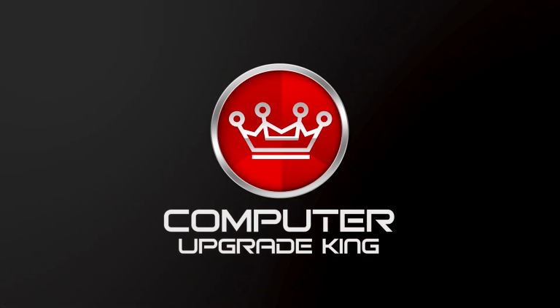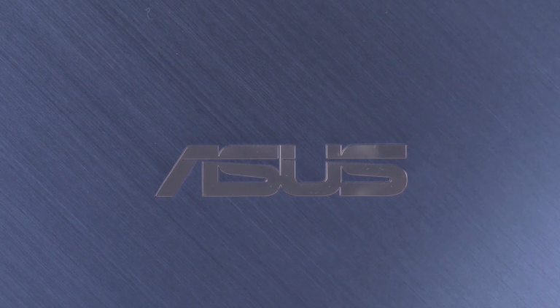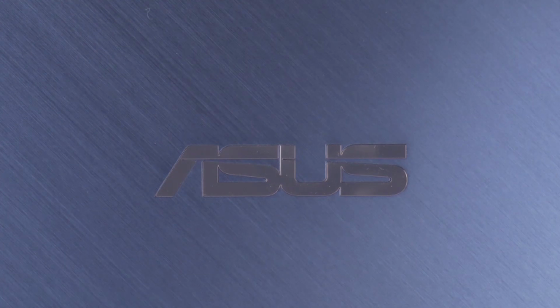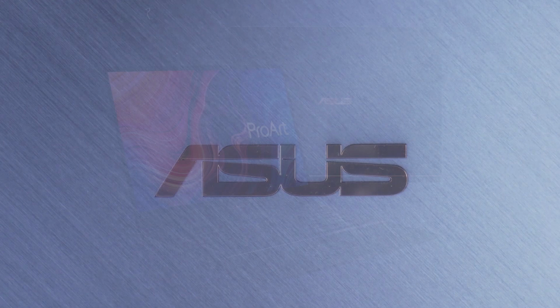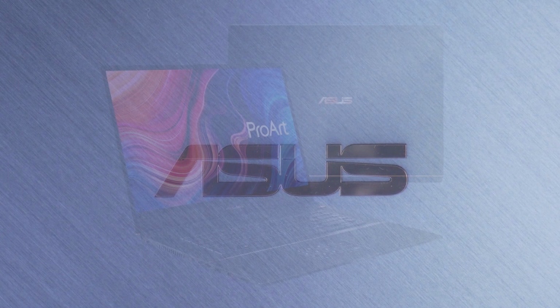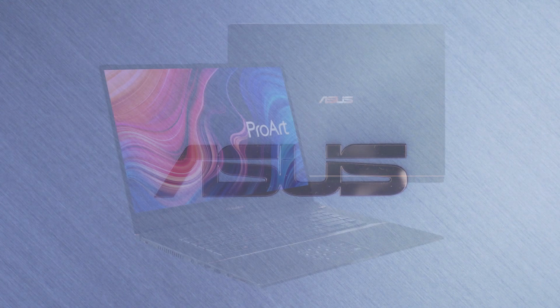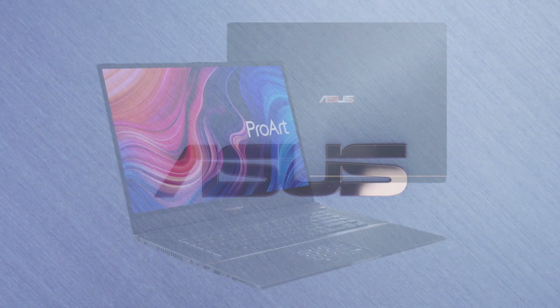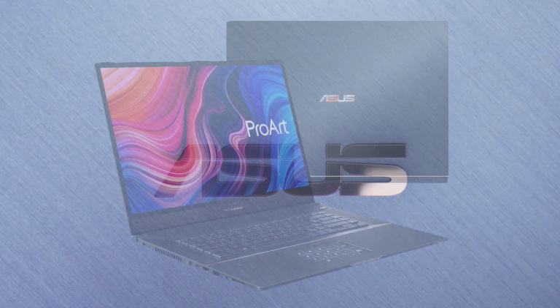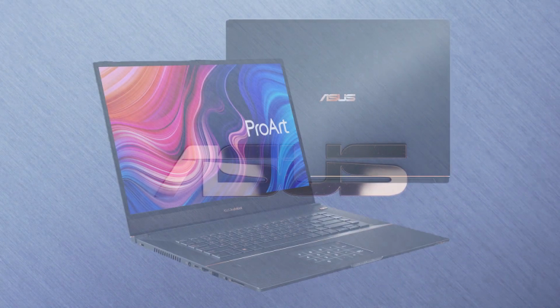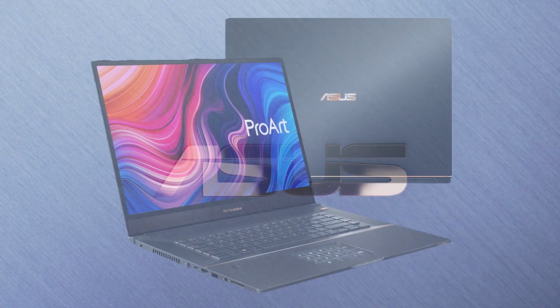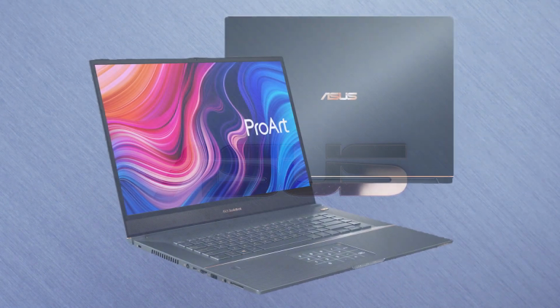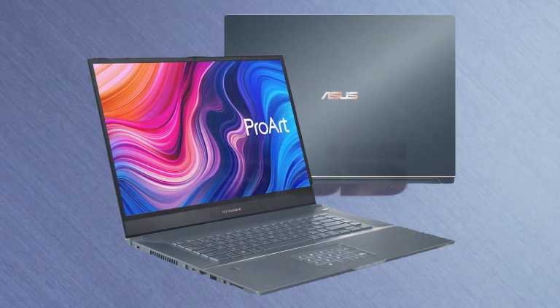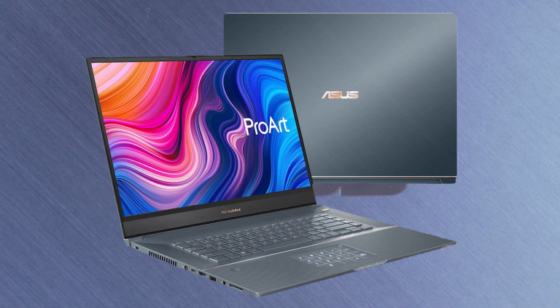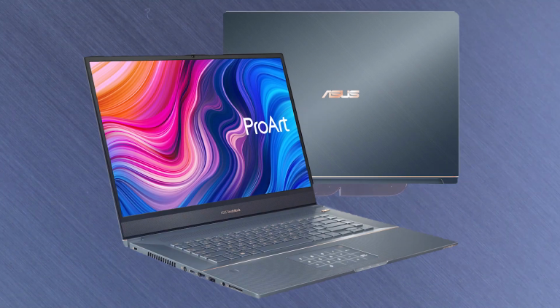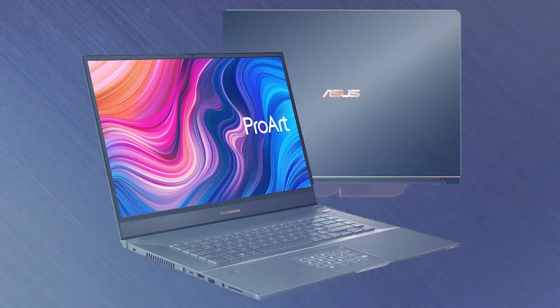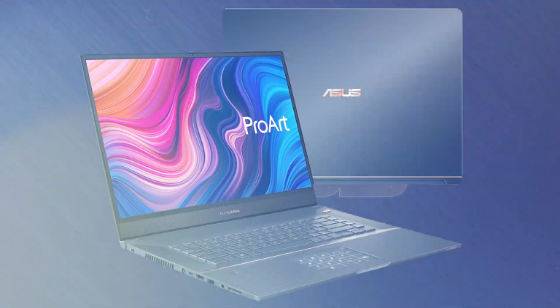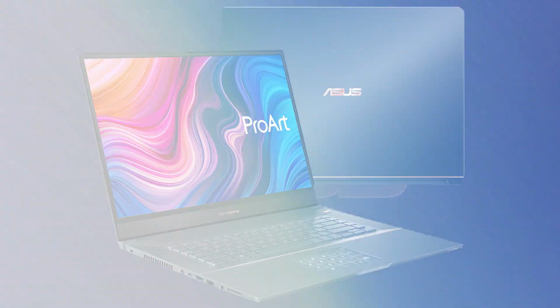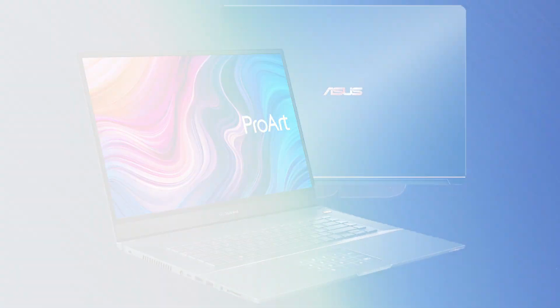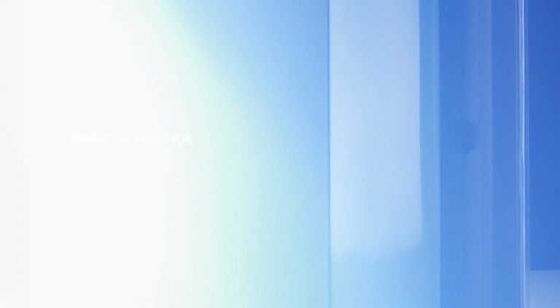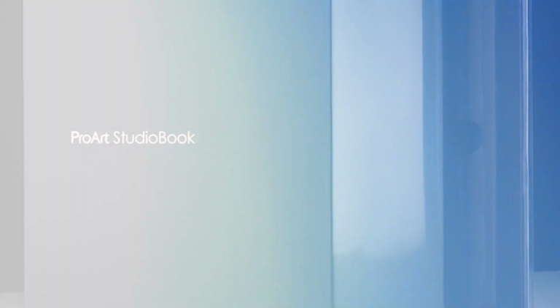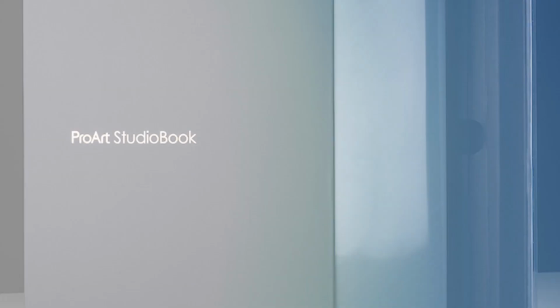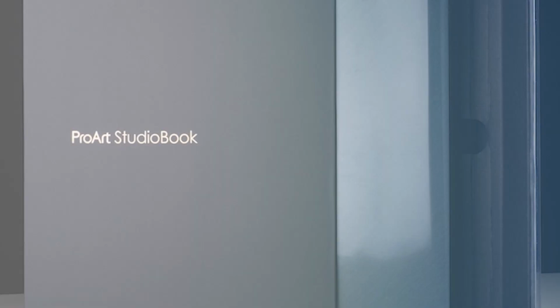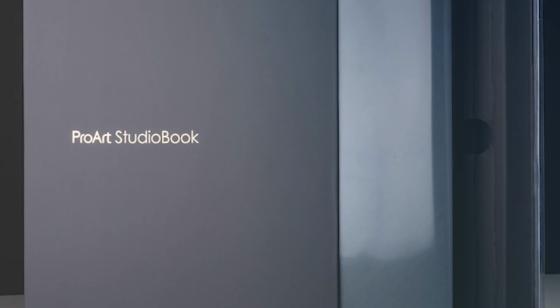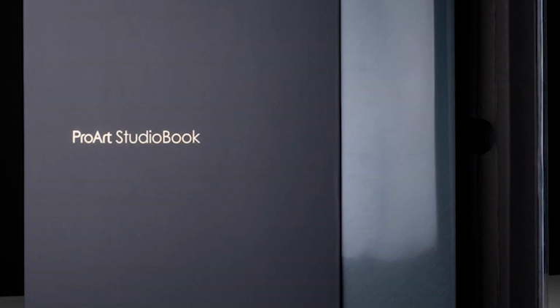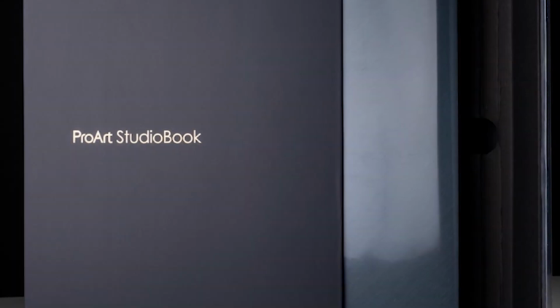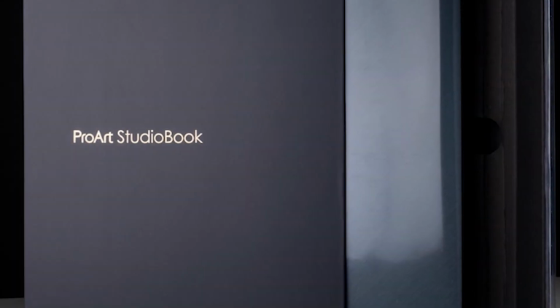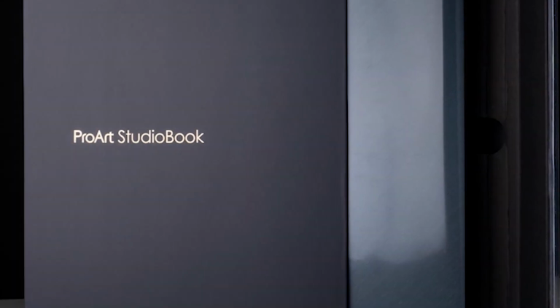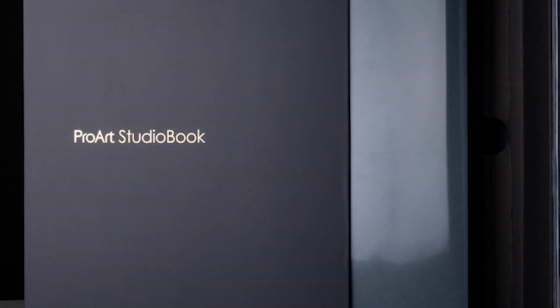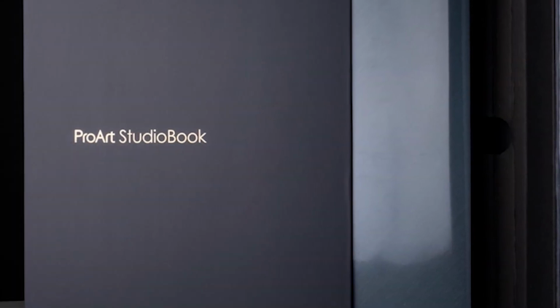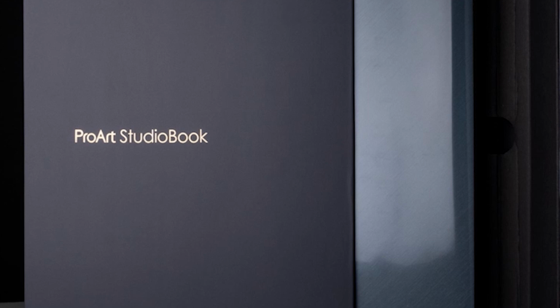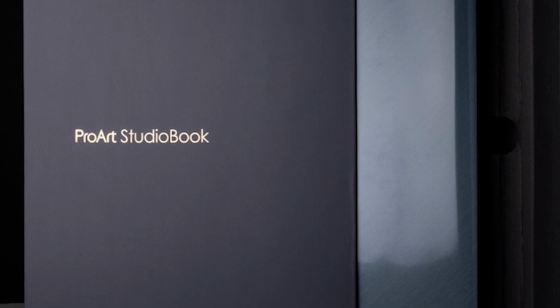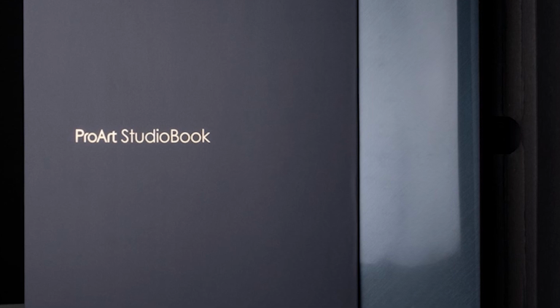Hey everyone, Austin here with Computer Upgrade King. Welcome to our product overview and teardown for the ASUS ProArt StudioBook Pro W700G3T-XH77.